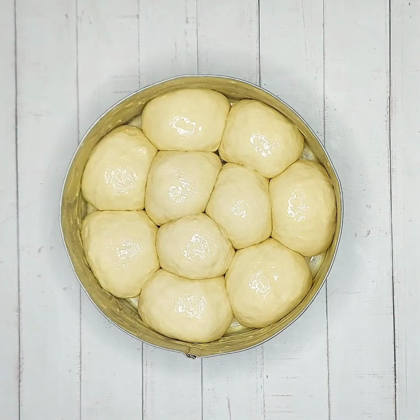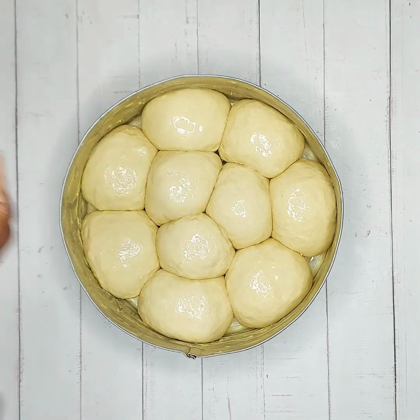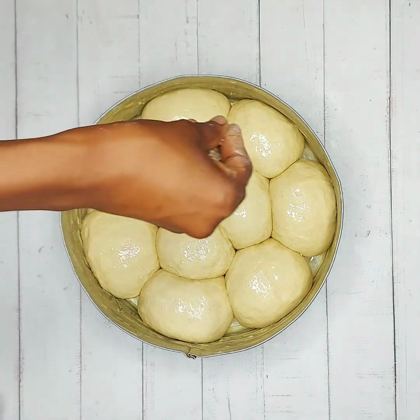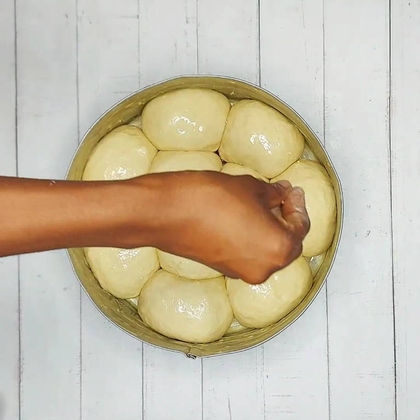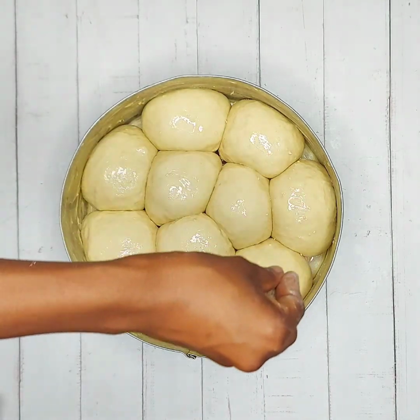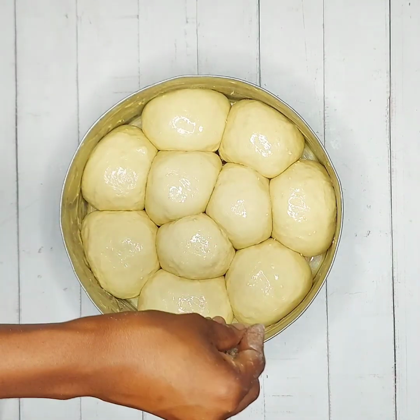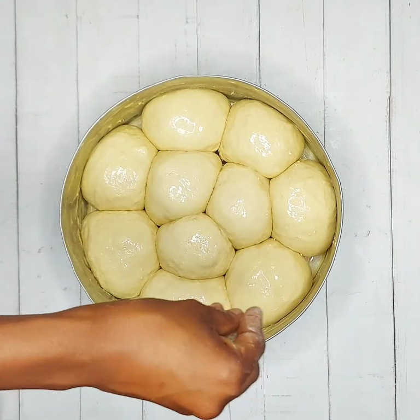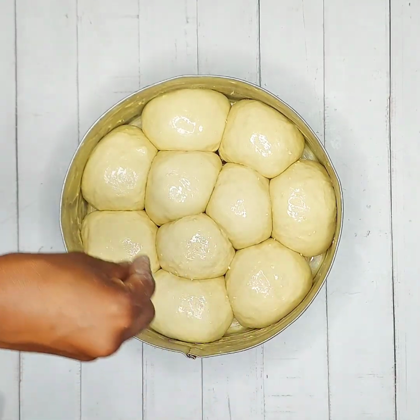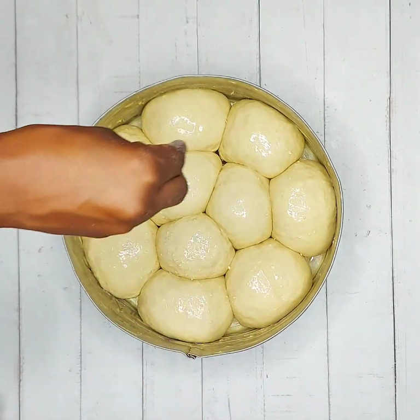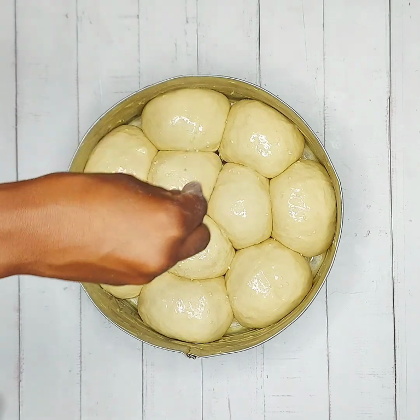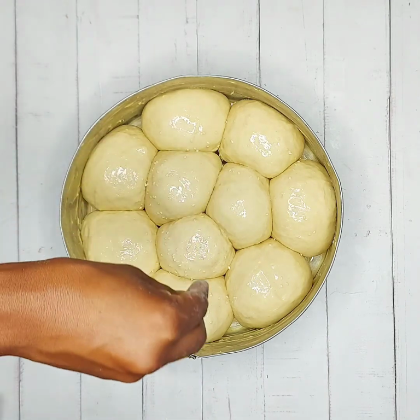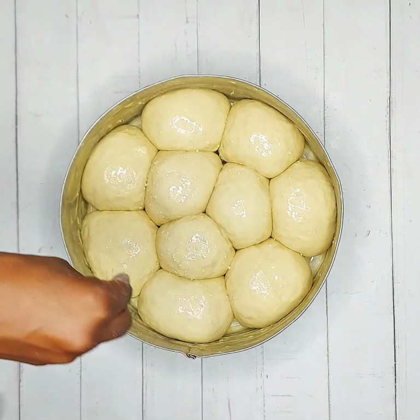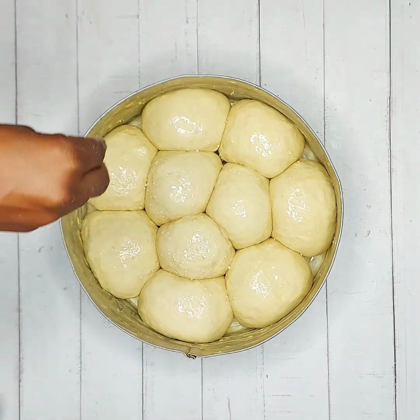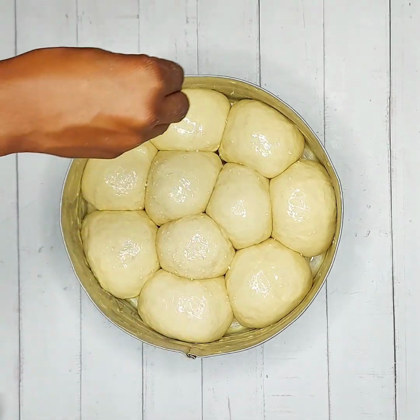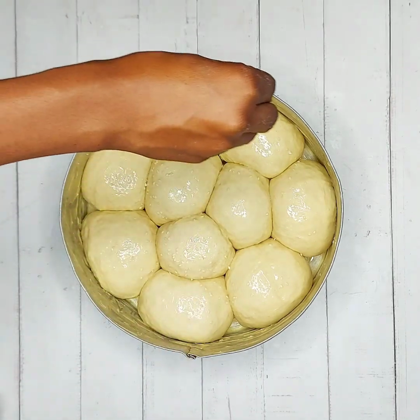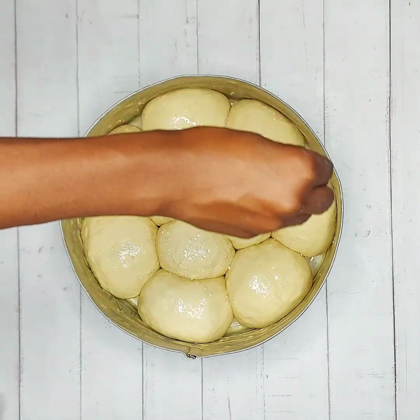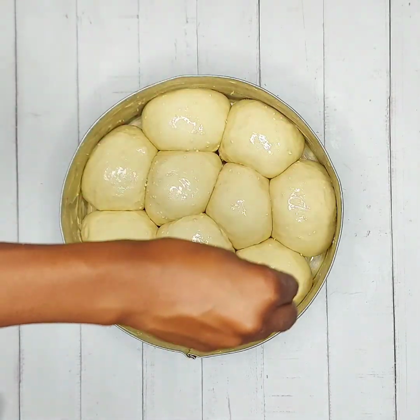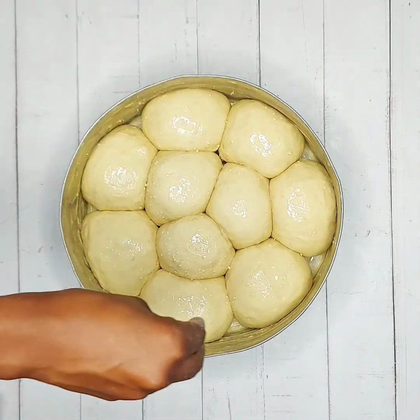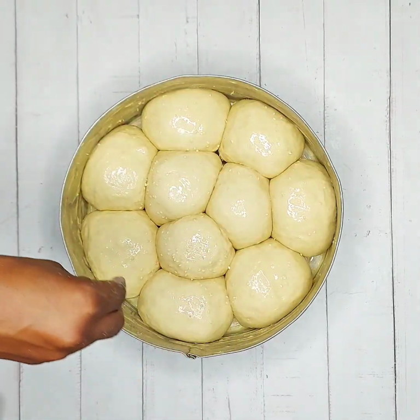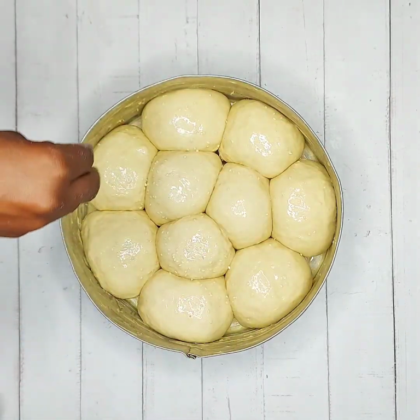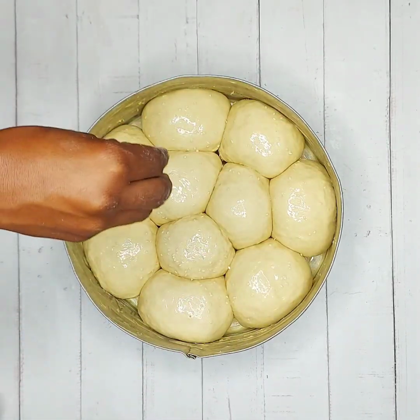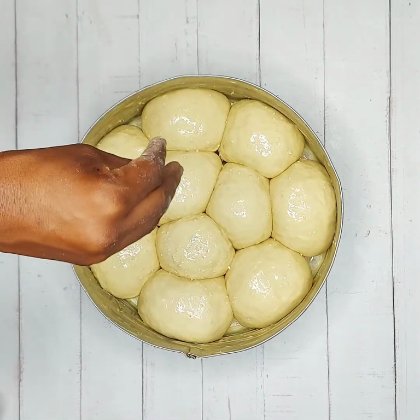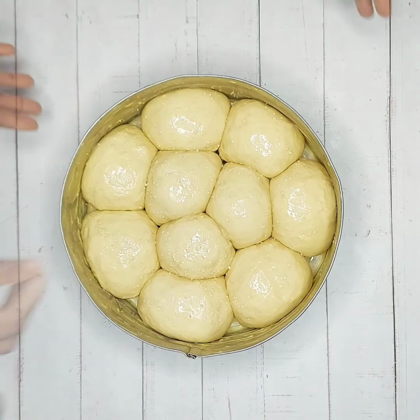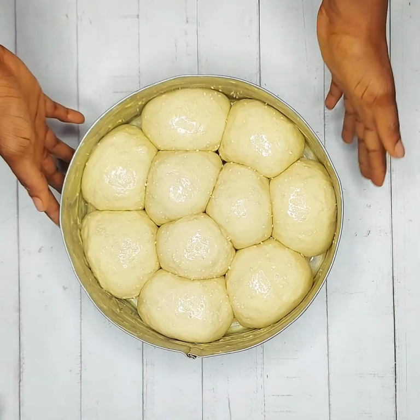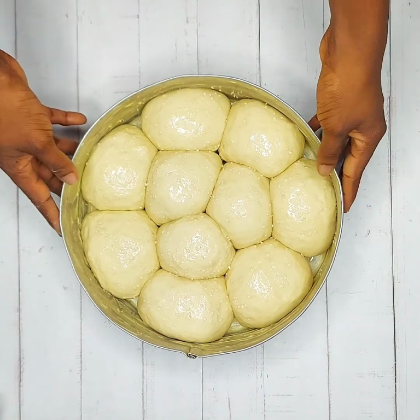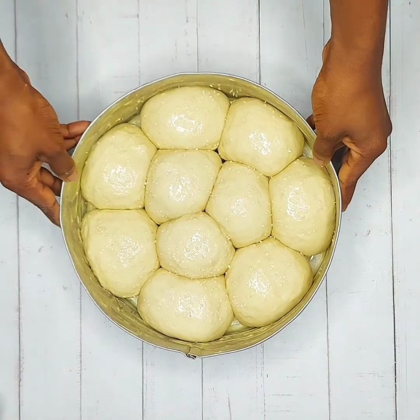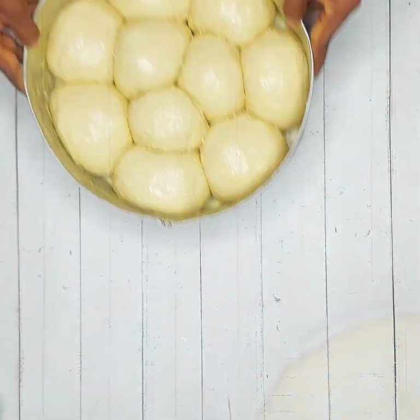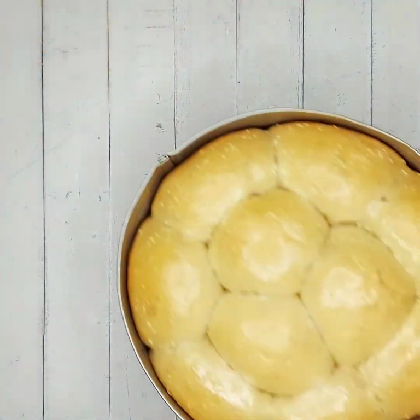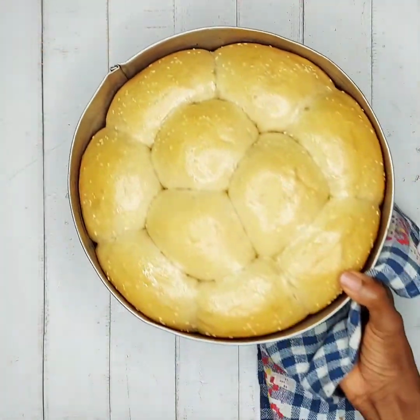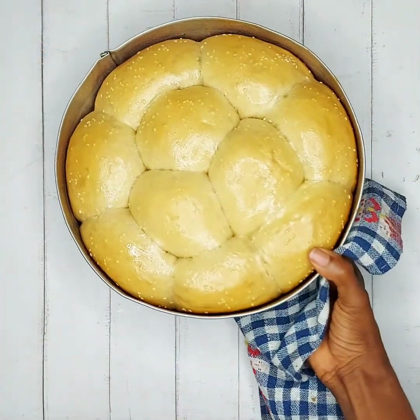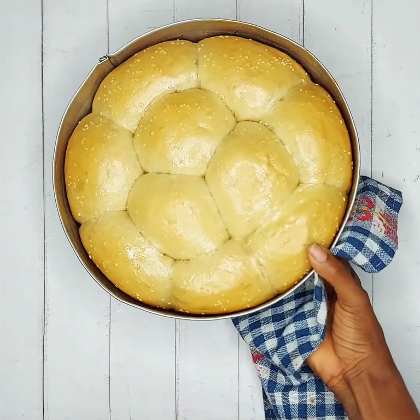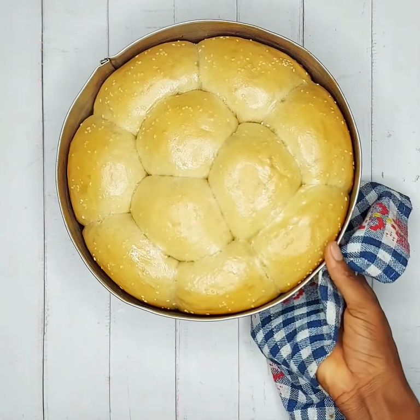Top with sesame seeds — you can use whatever toppings of your choice. Afterwards, place in a 350 degrees Fahrenheit preheated oven and bake for 30 minutes, and your bread is ready.